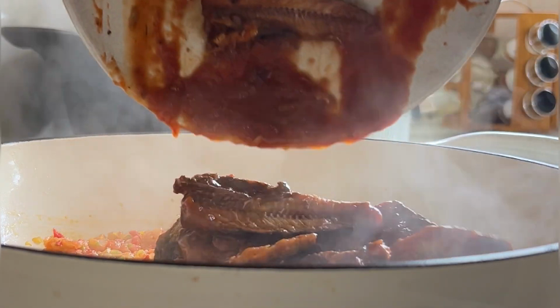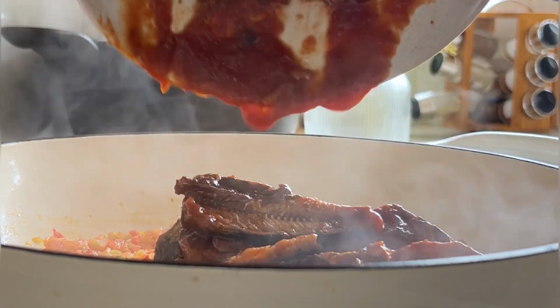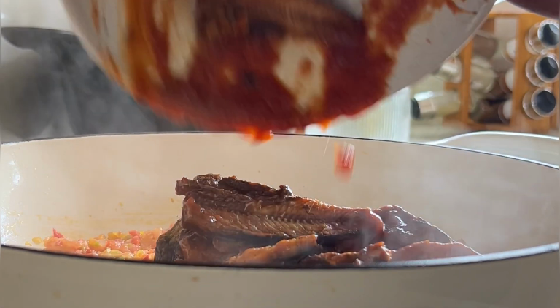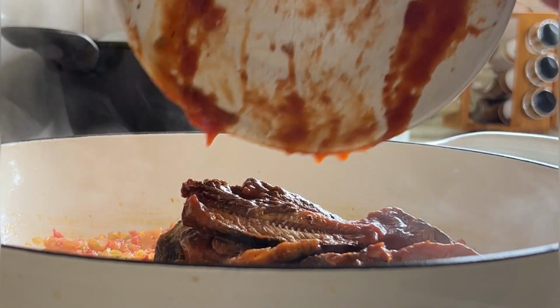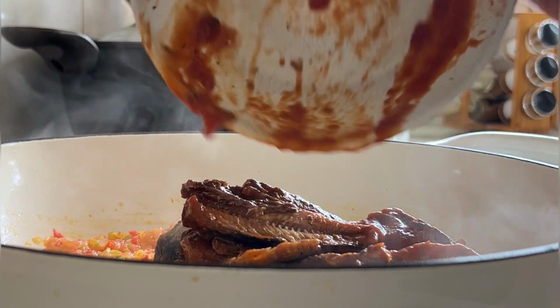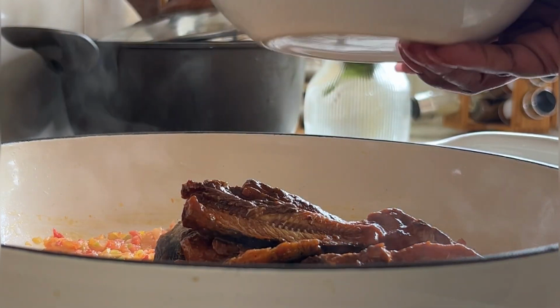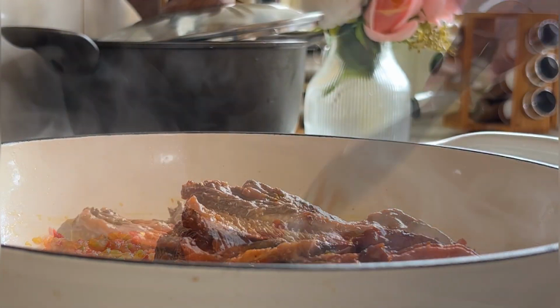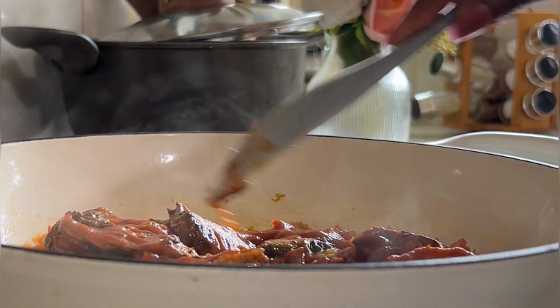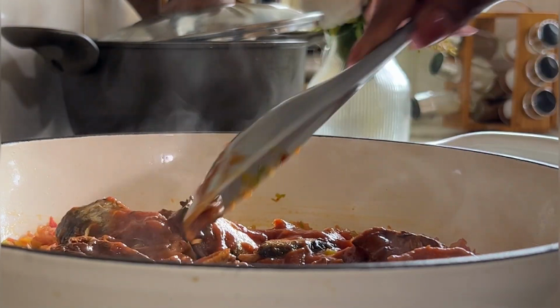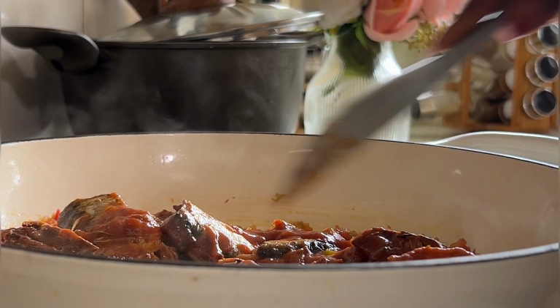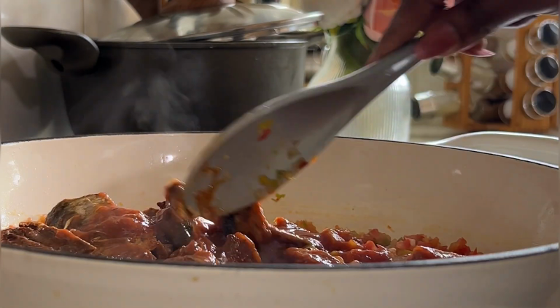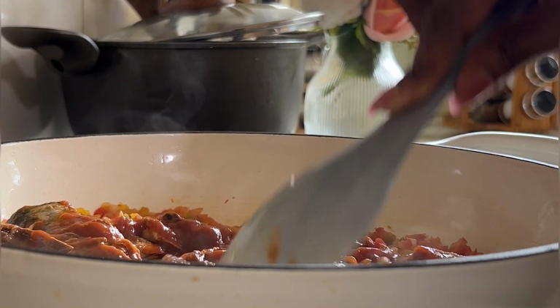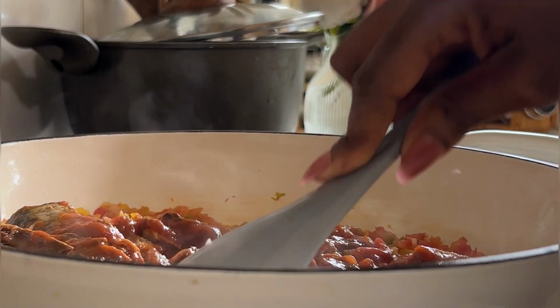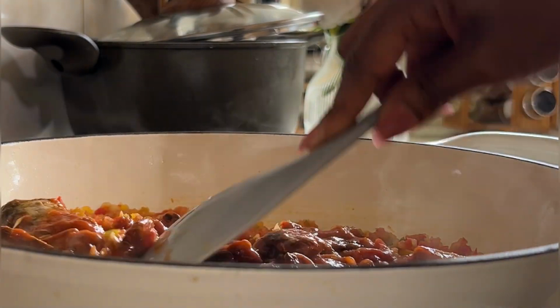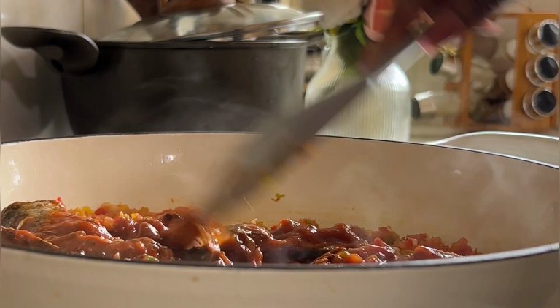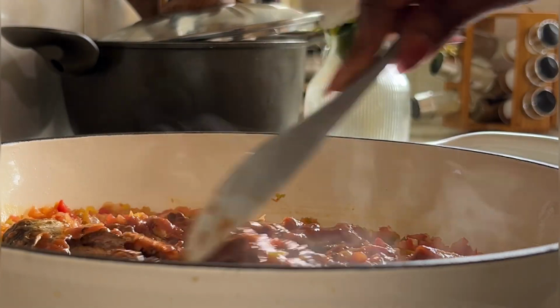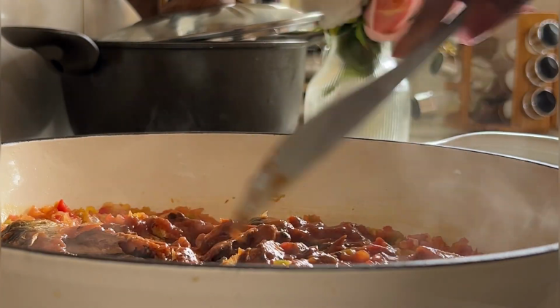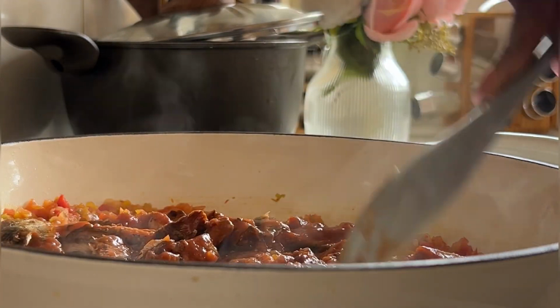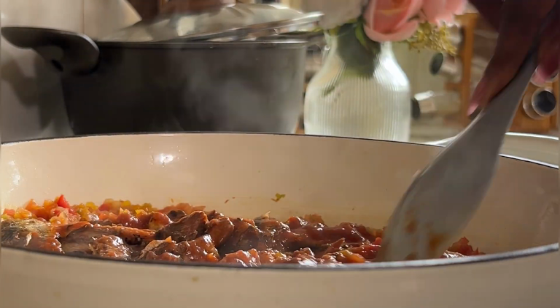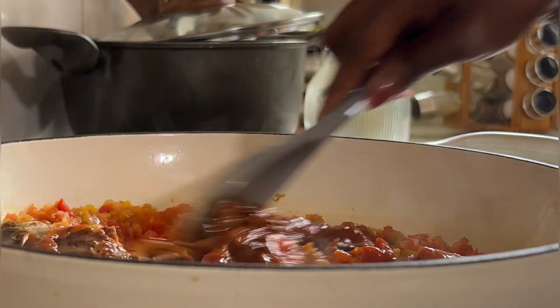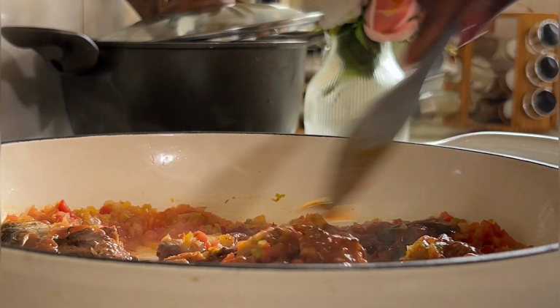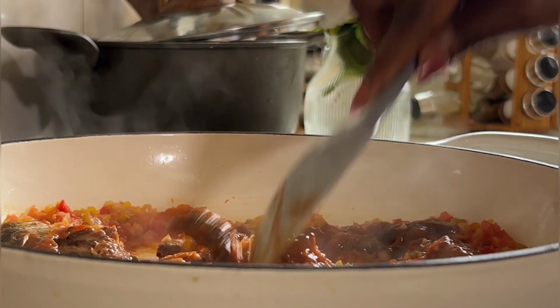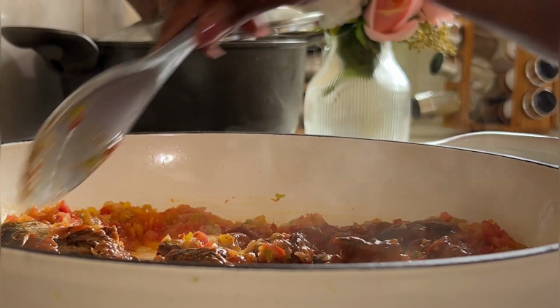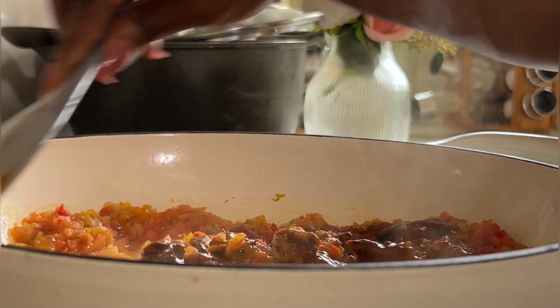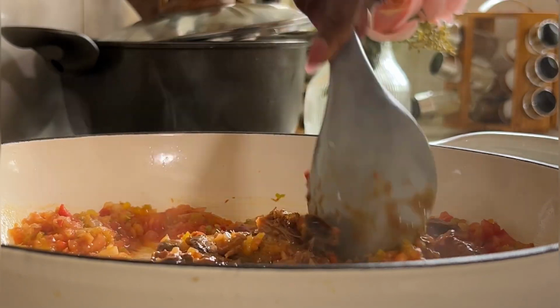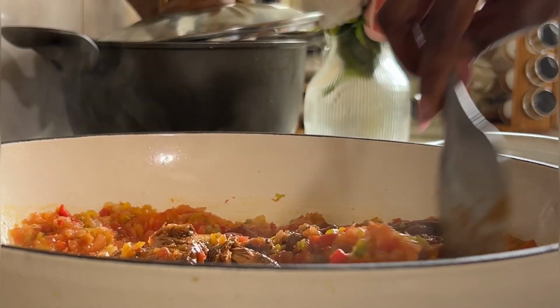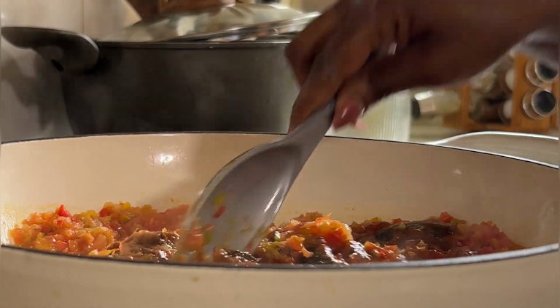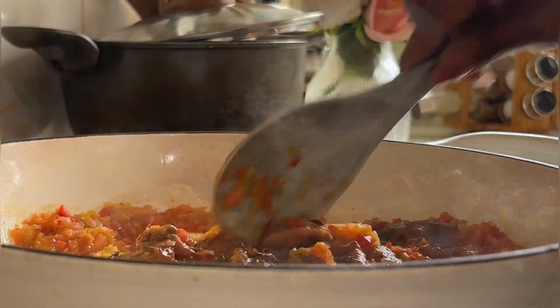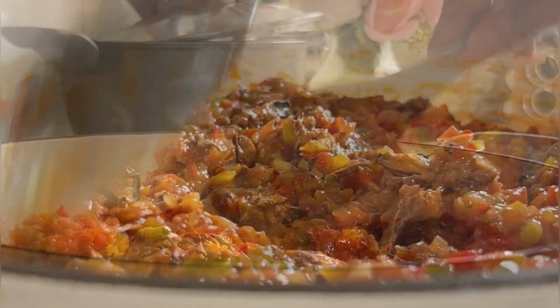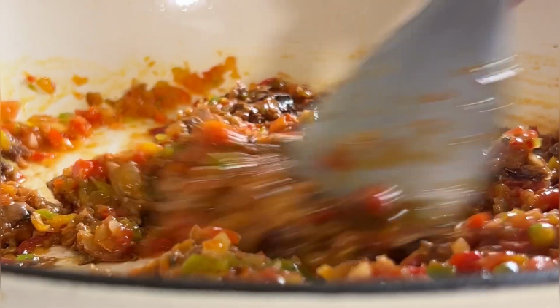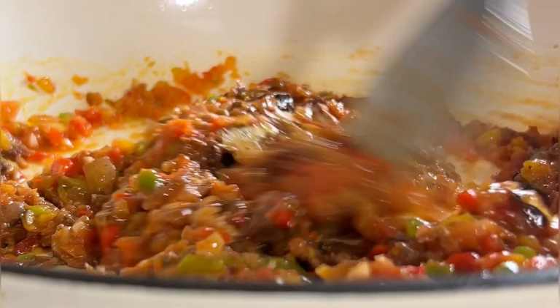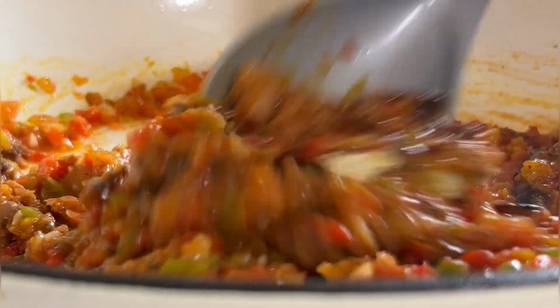Next, add in your tinned fish and please do make sure to break all those big chunks into smaller chunks so that they will blend well with the rest of the vegetables and also with your pasta.